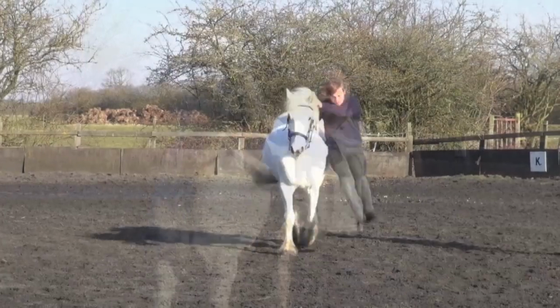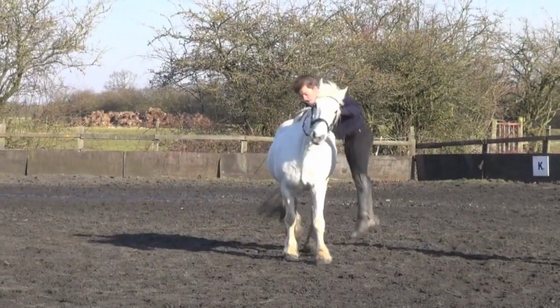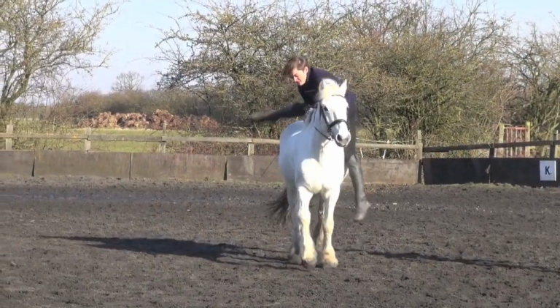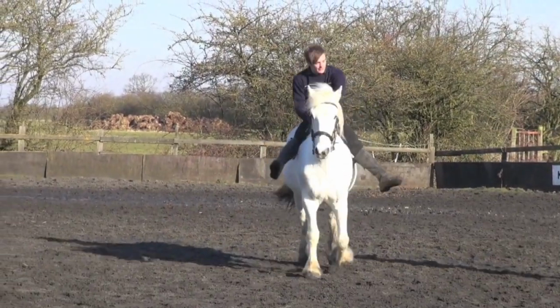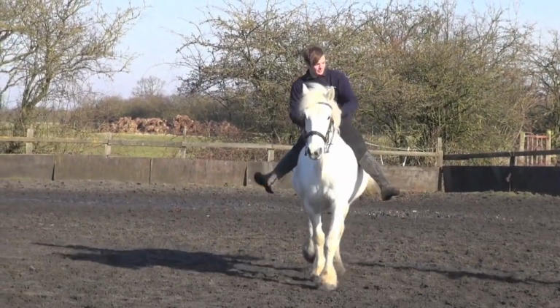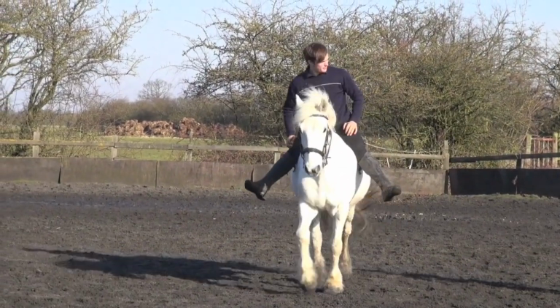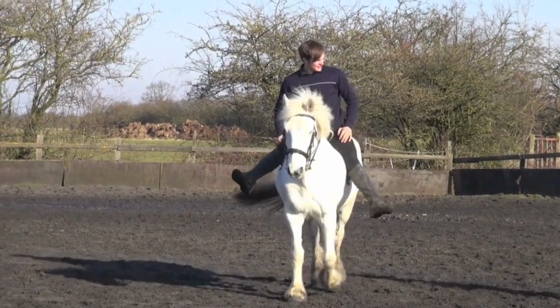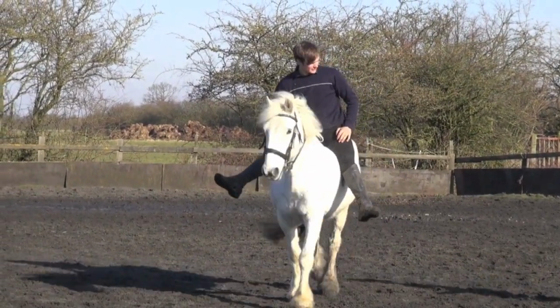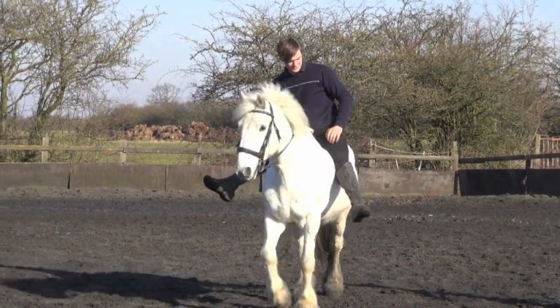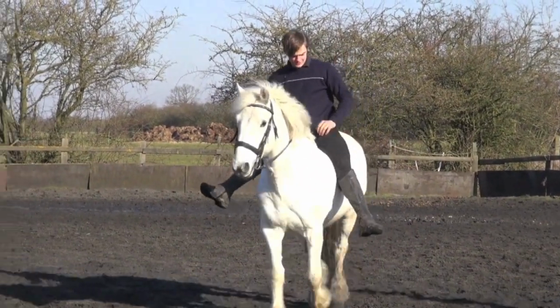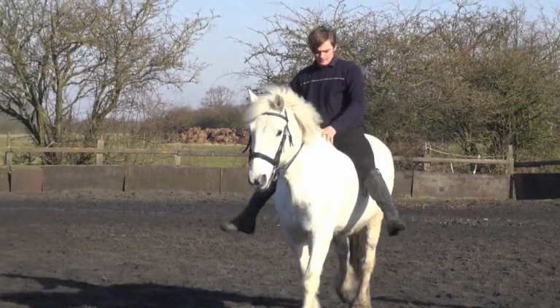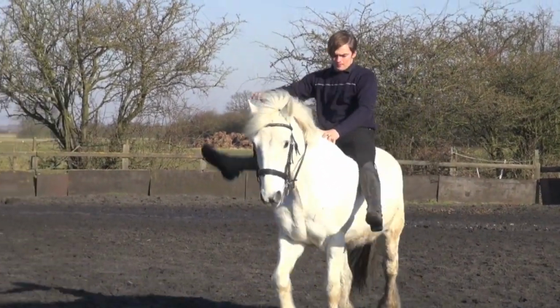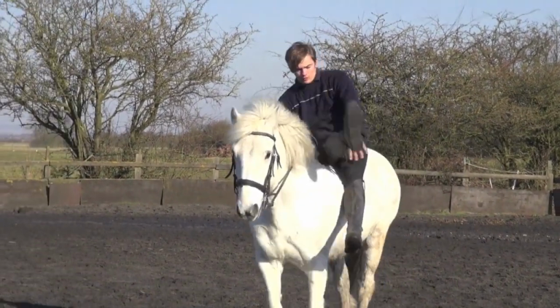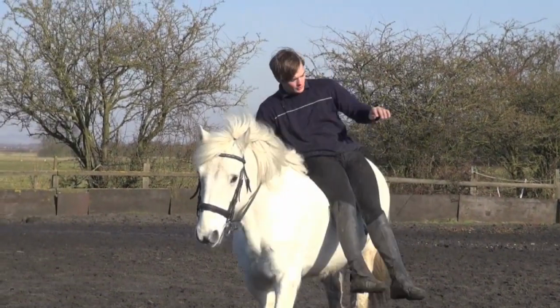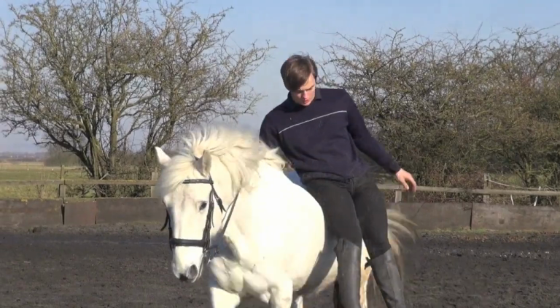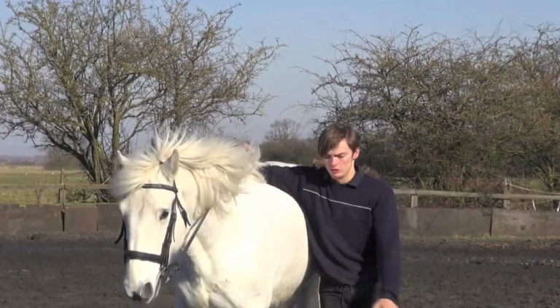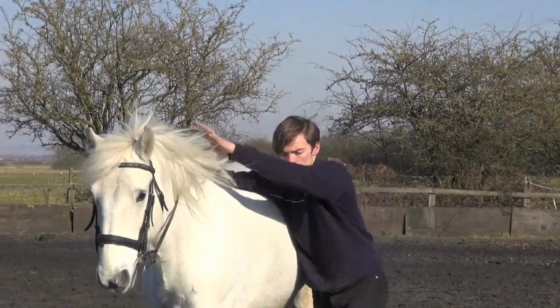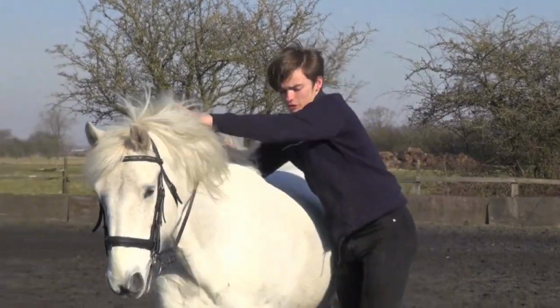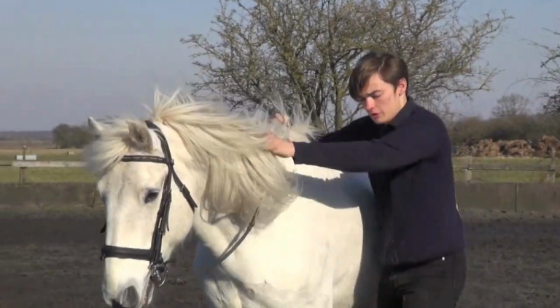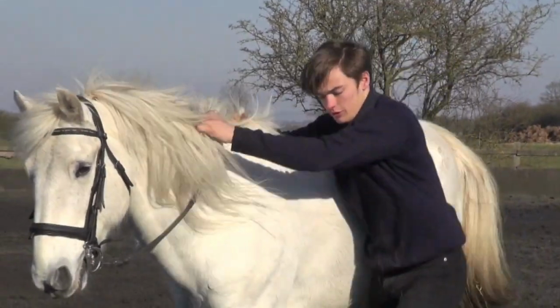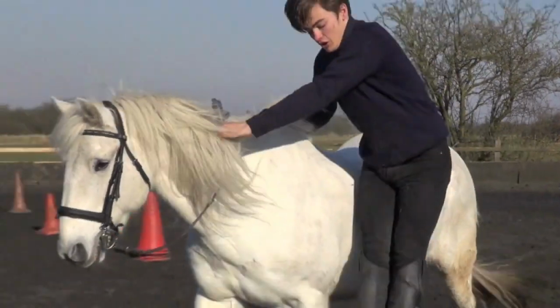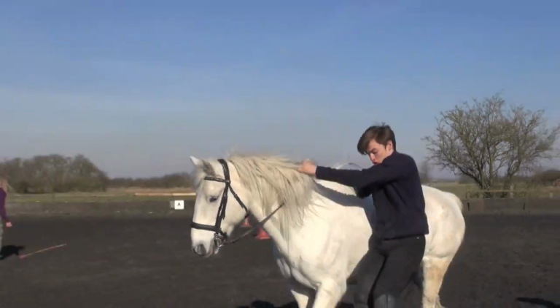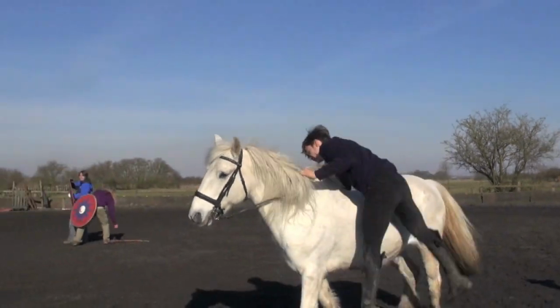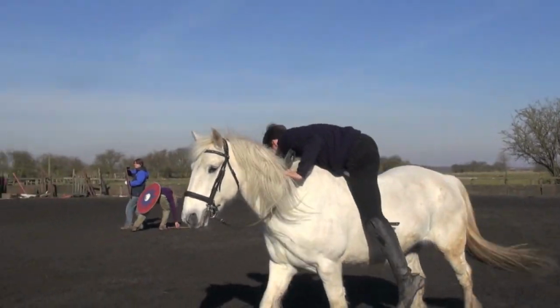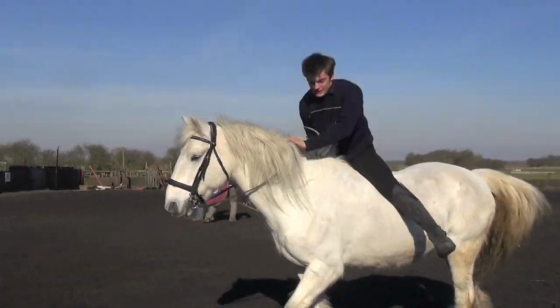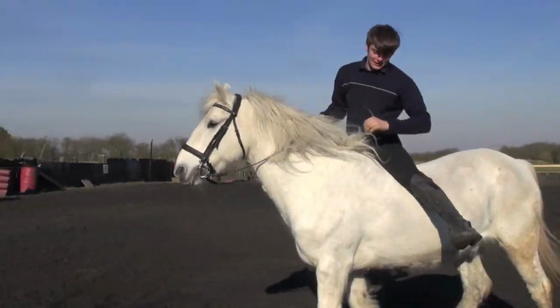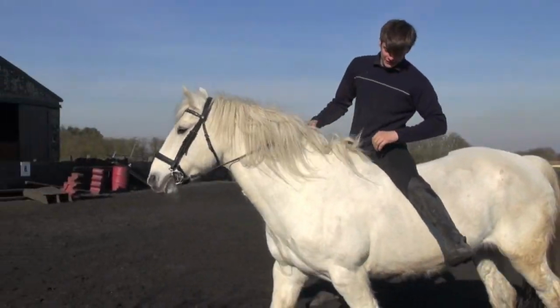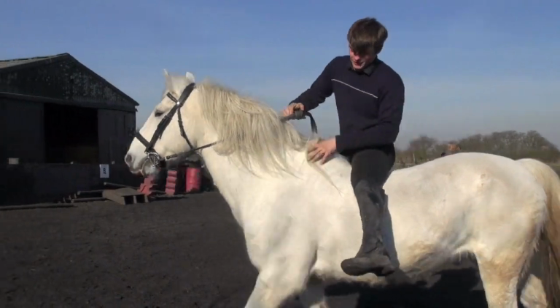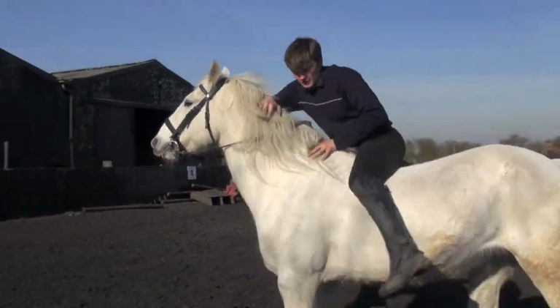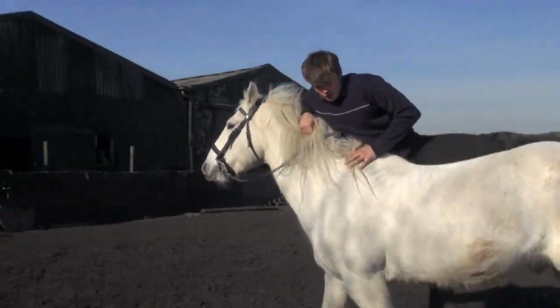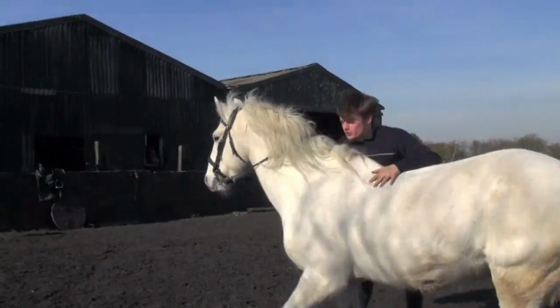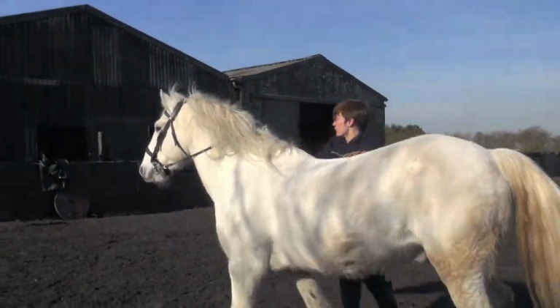Shoulders straight, feet together, leg round. Does it matter which leg I do this with? No. One, two, three. Shoulders straight, feet together, leg round. The horse will just keep walking.